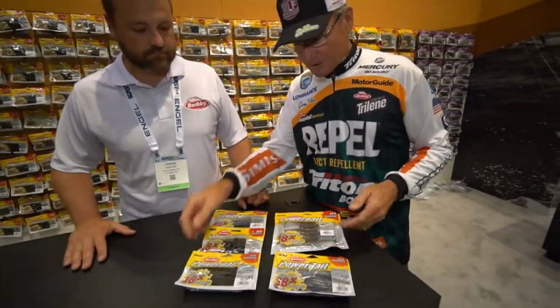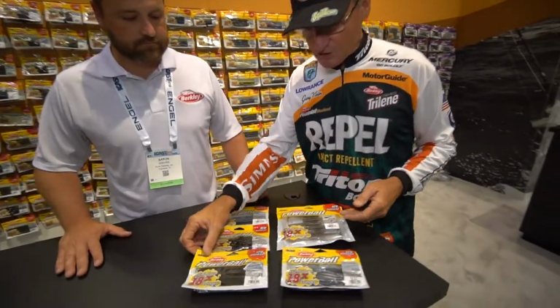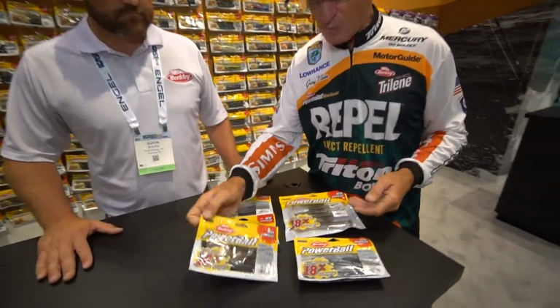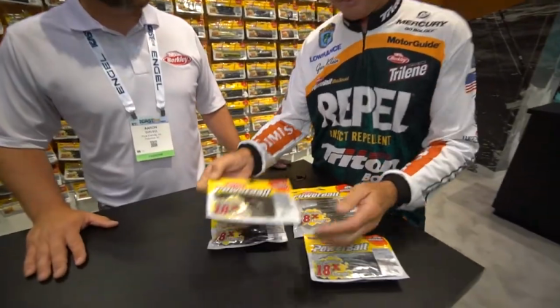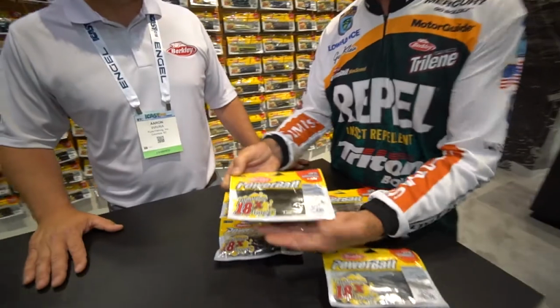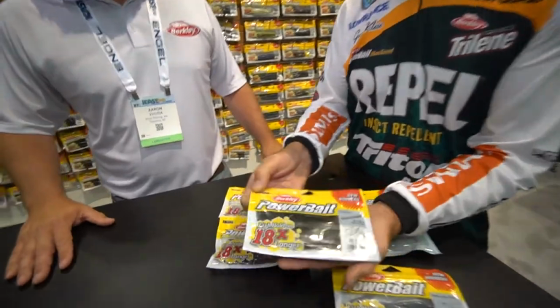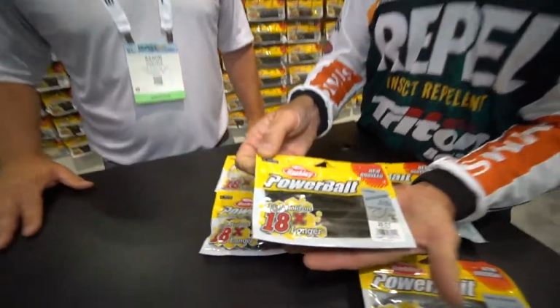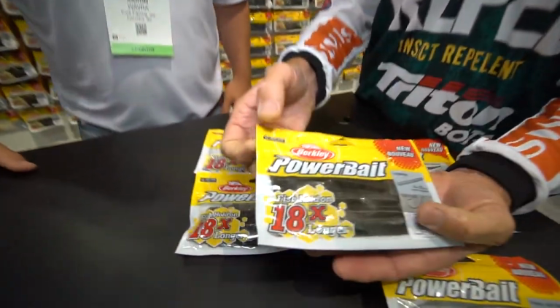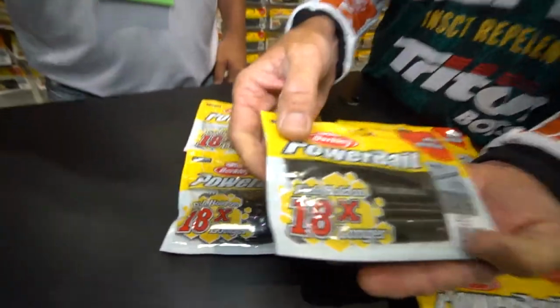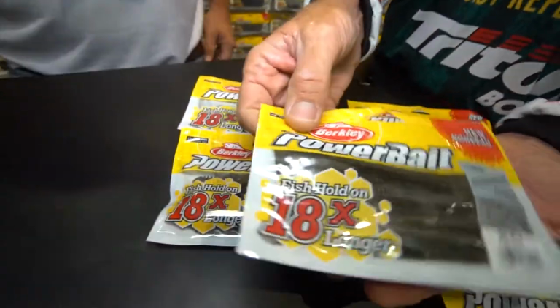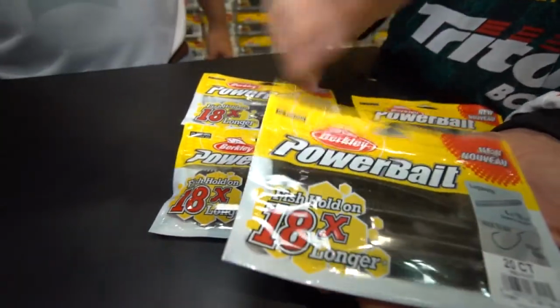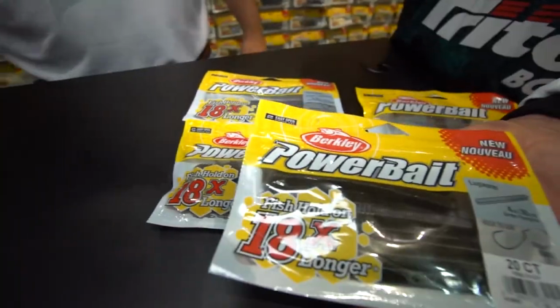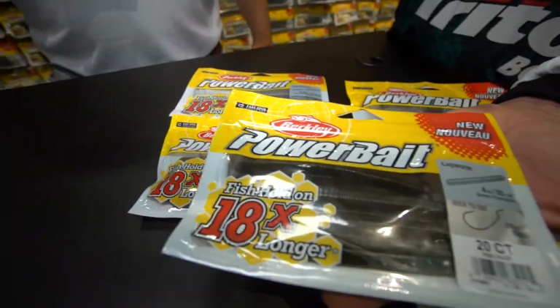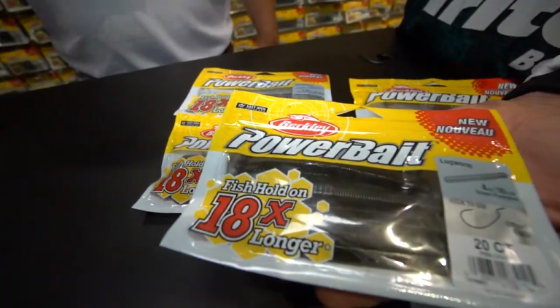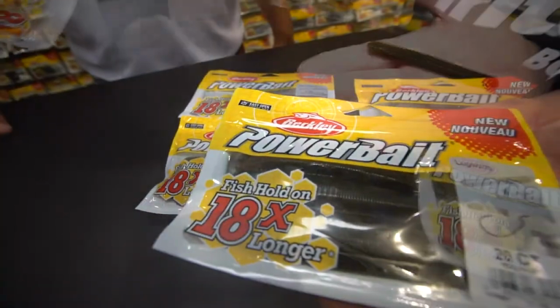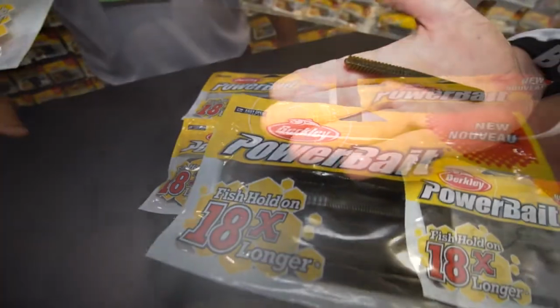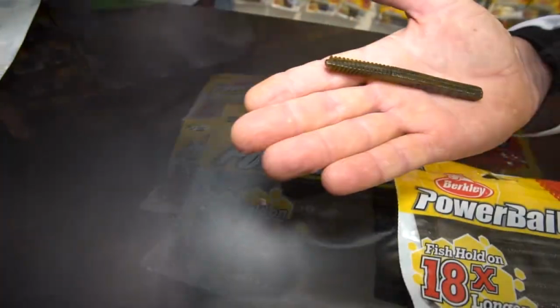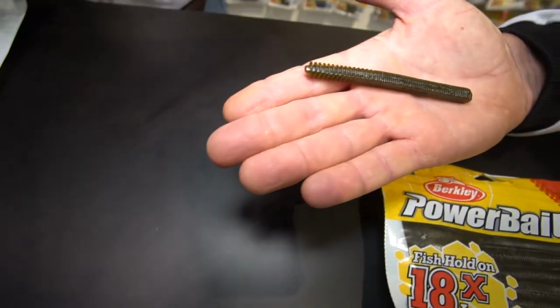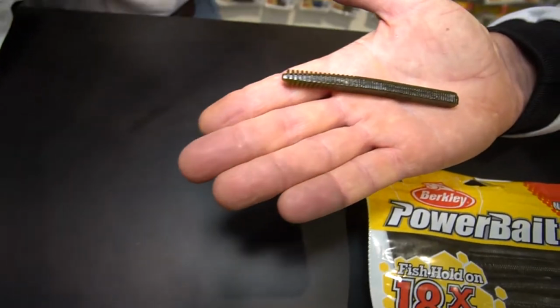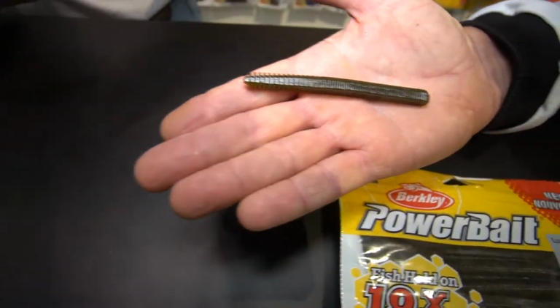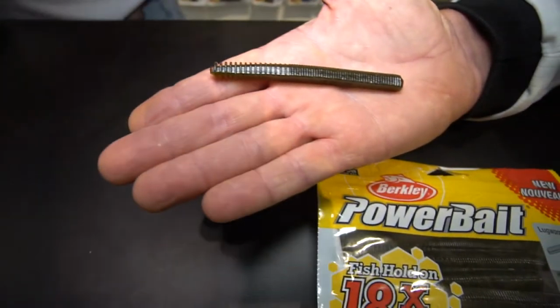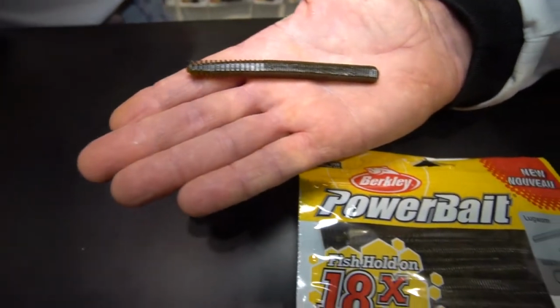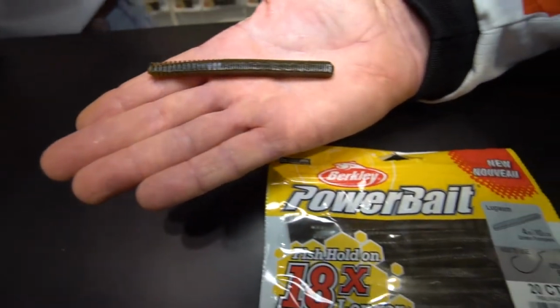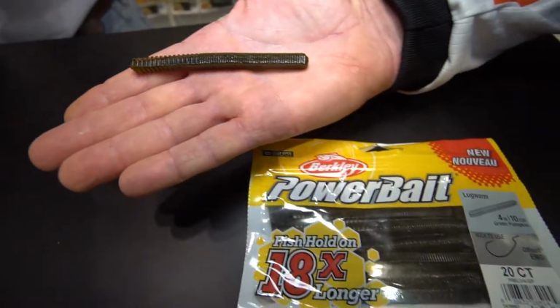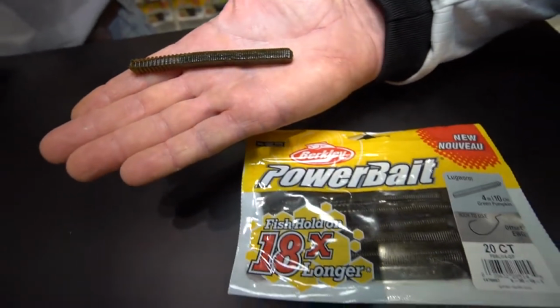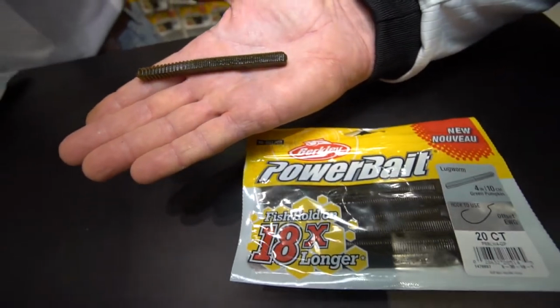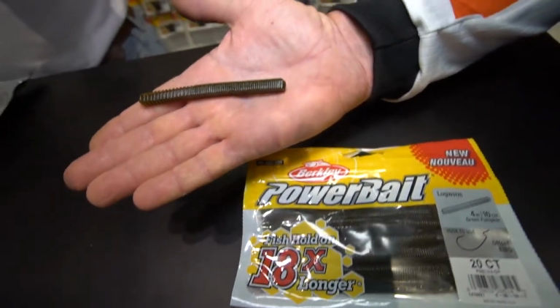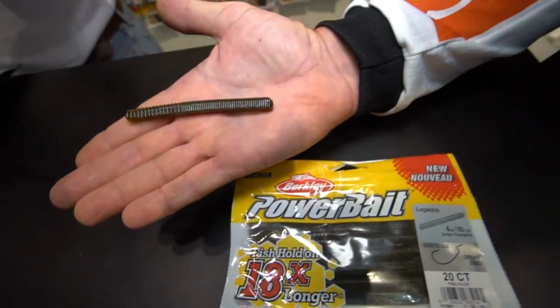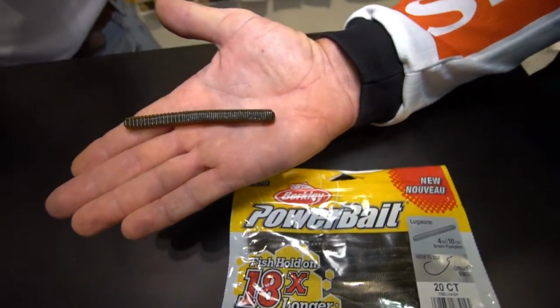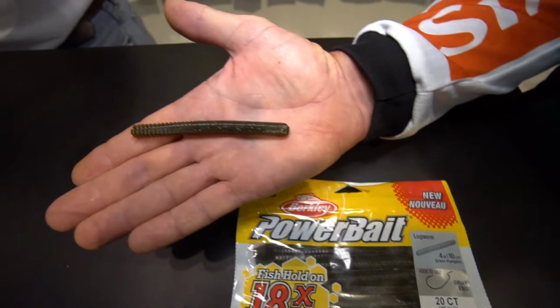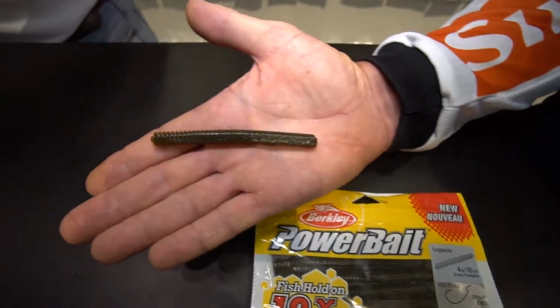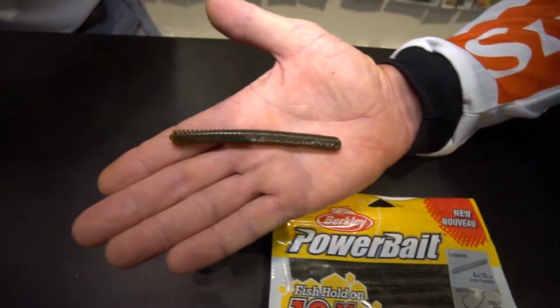This new Lugworm is one of our newest shapes. And if you look at it, it's just pretty much a straight shape. Great for wacky style. Great for a jig head. And it's one of my favorite Carolina rig baits.